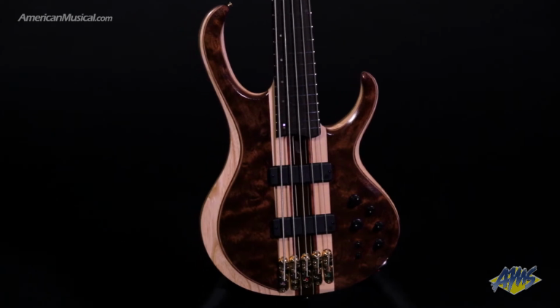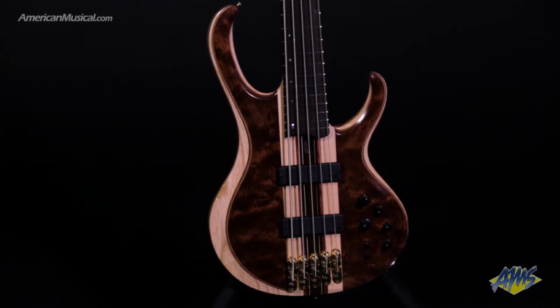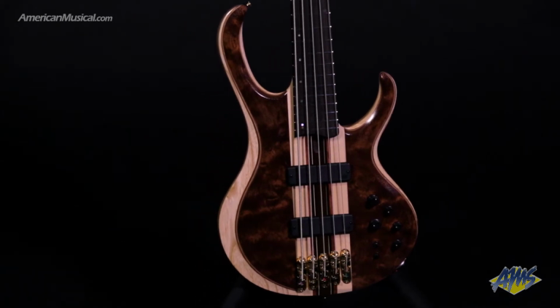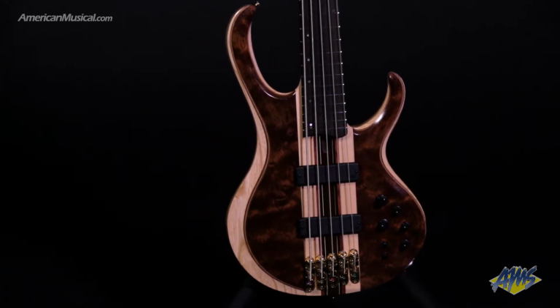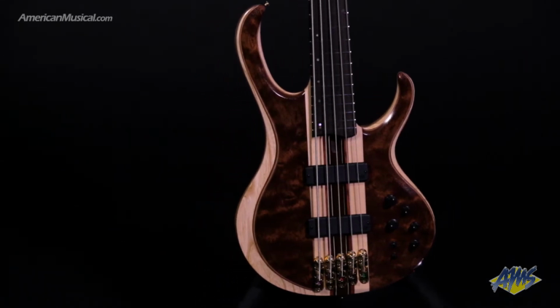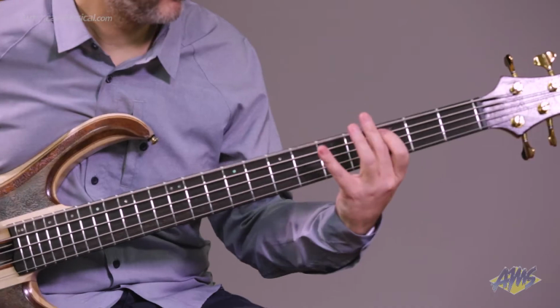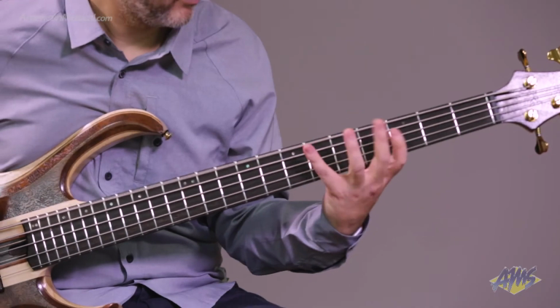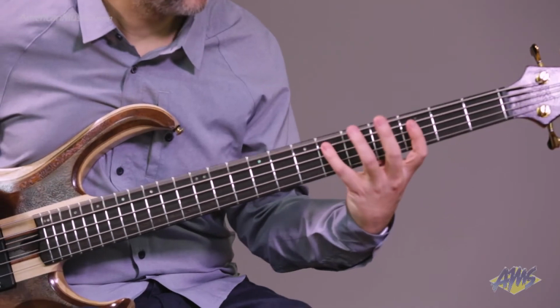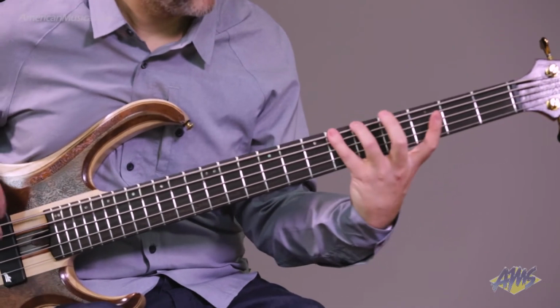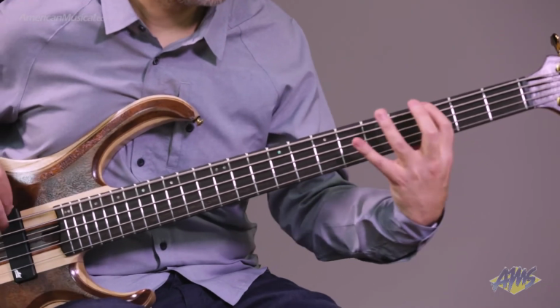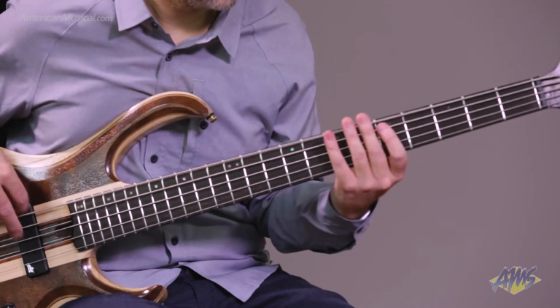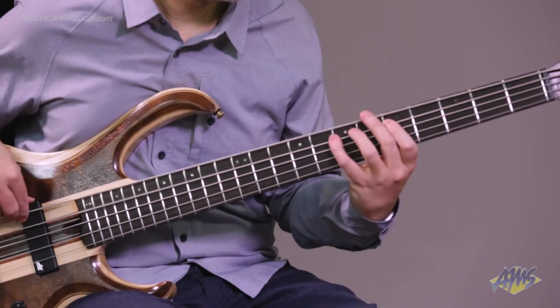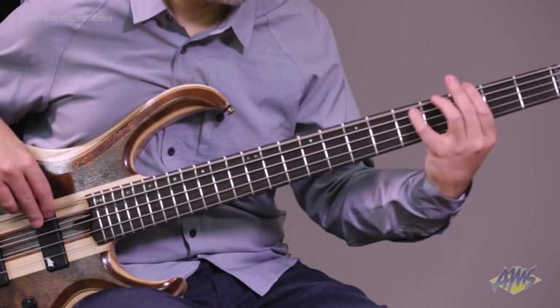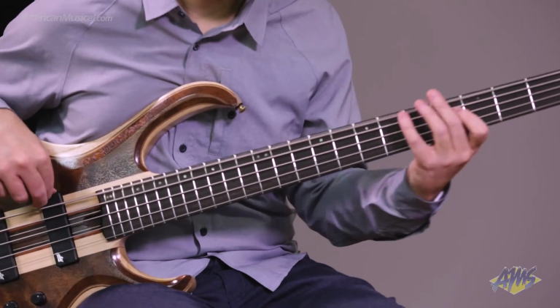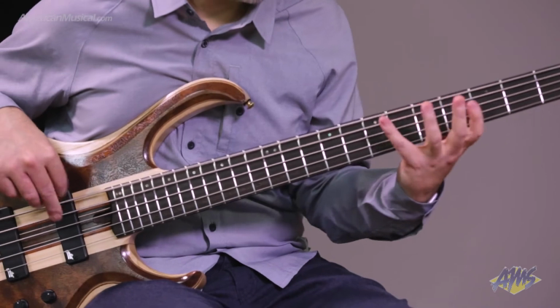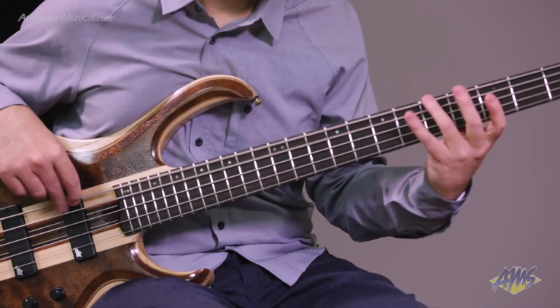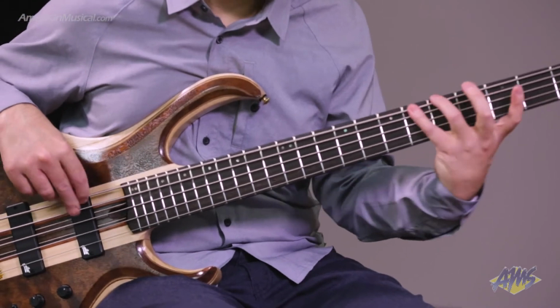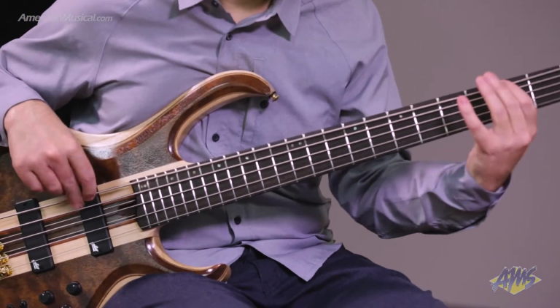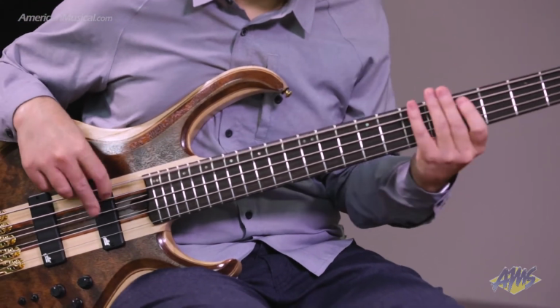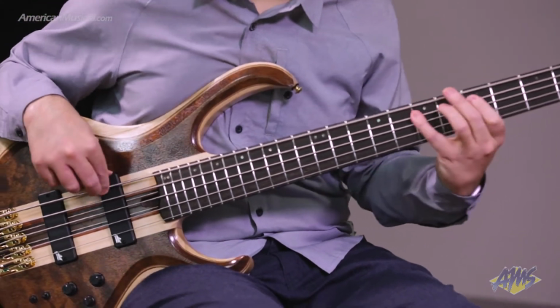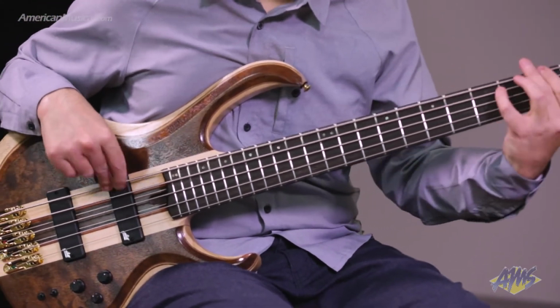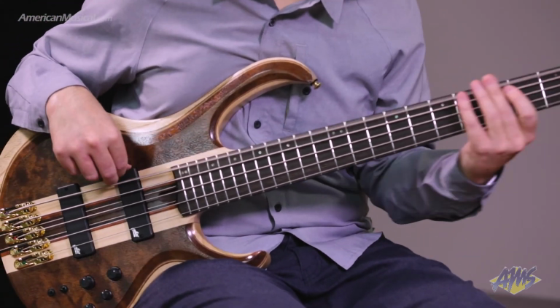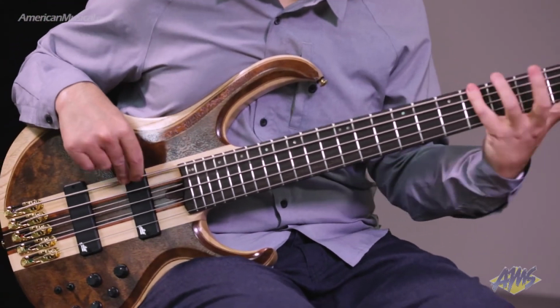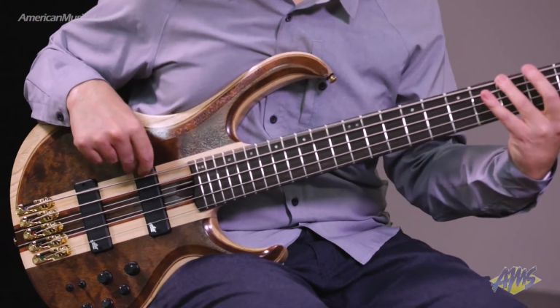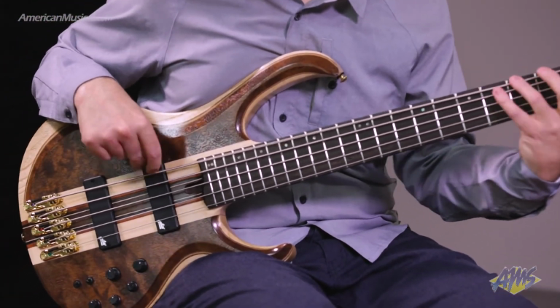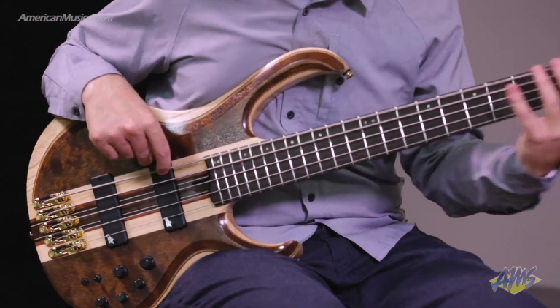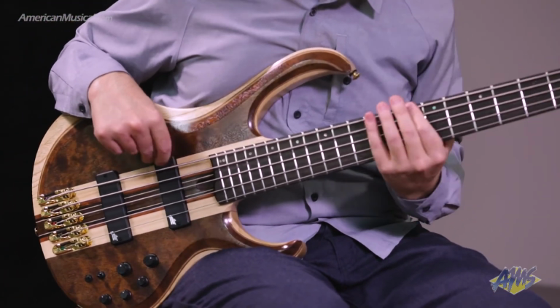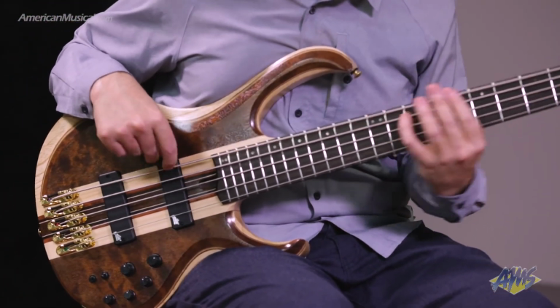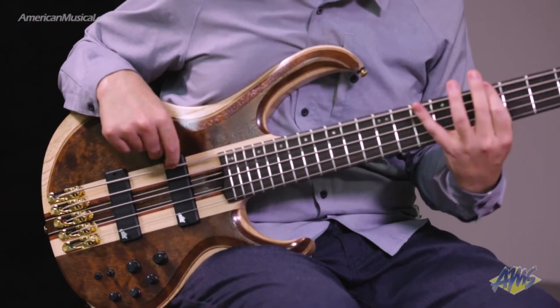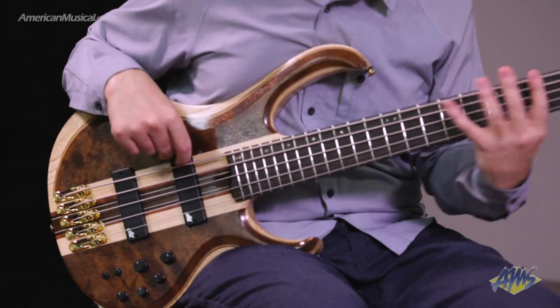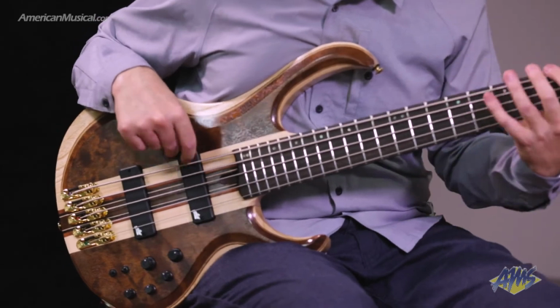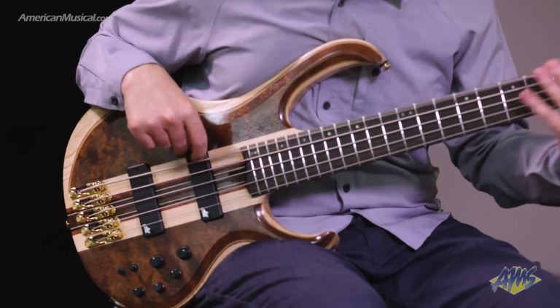This instrument features a 35 inch scale. It has a bound panga panga fingerboard with offset abalone dot inlays, as well as medium stainless steel frets with a premium fret edge treatment.